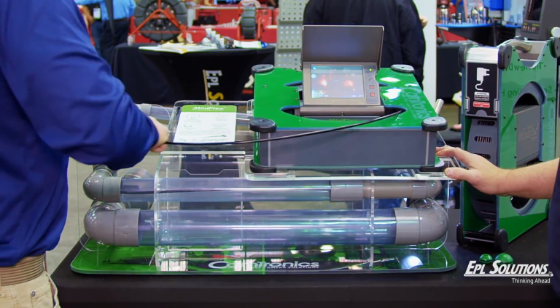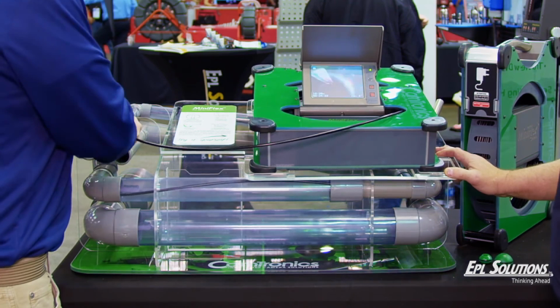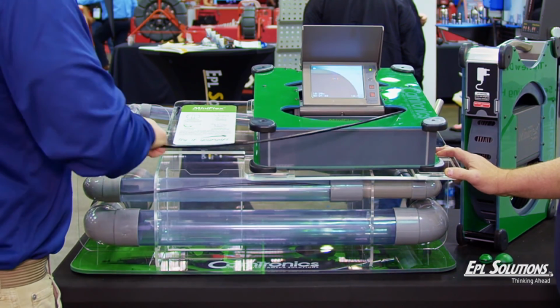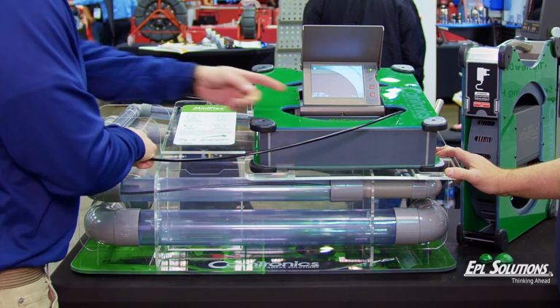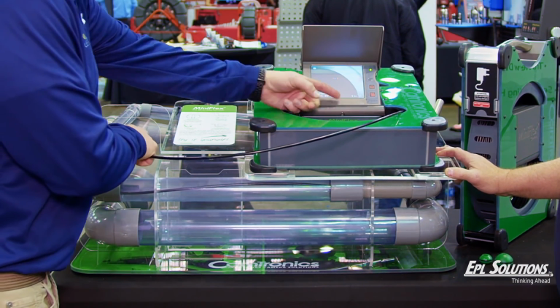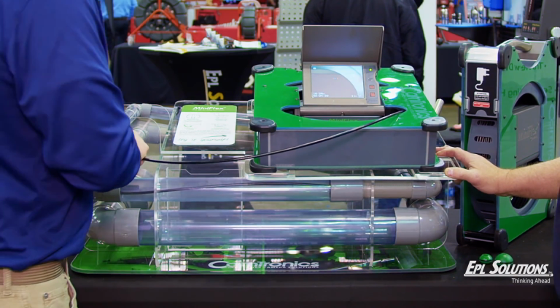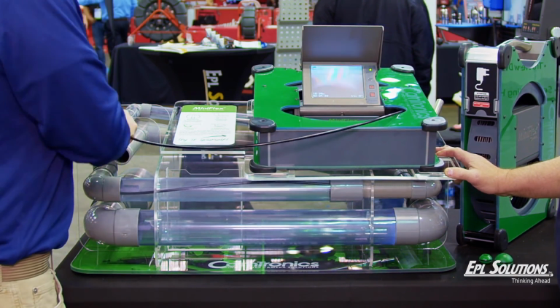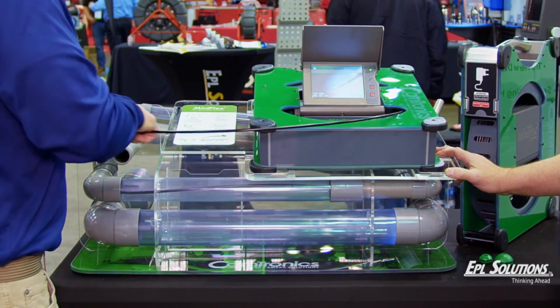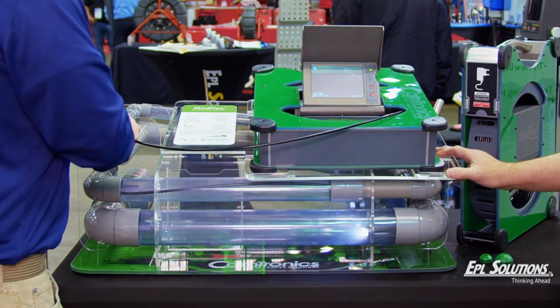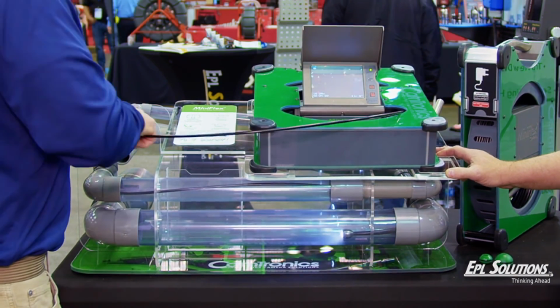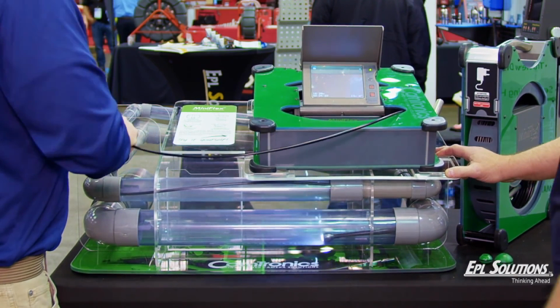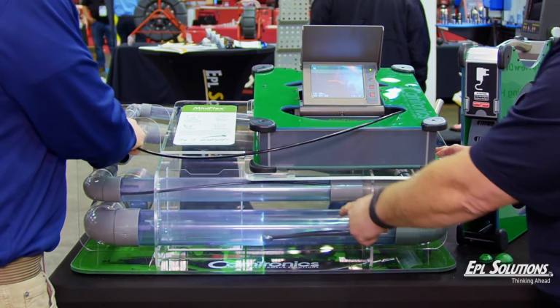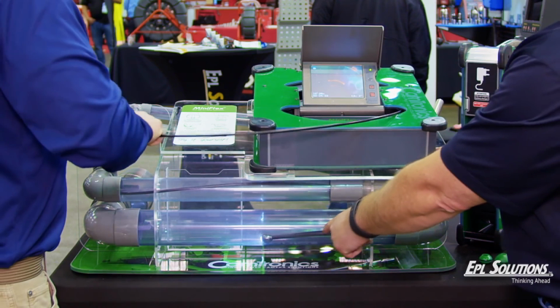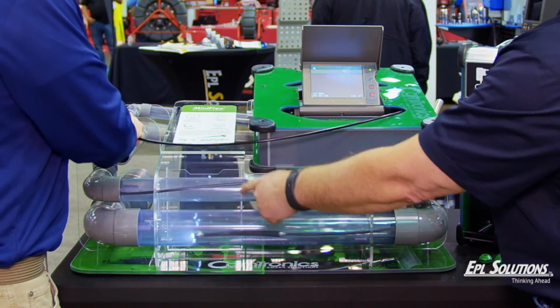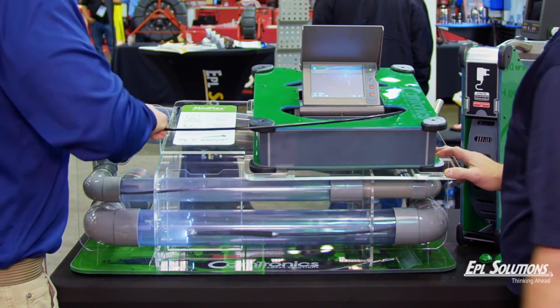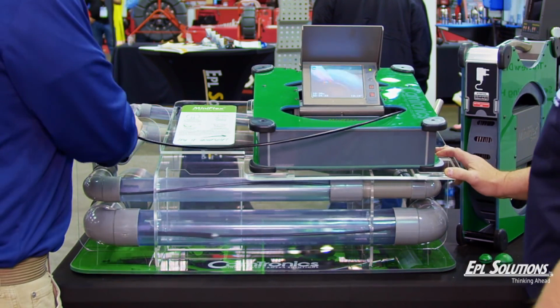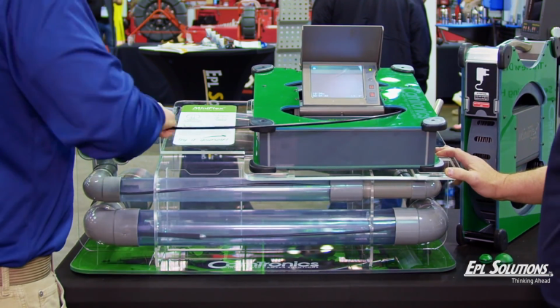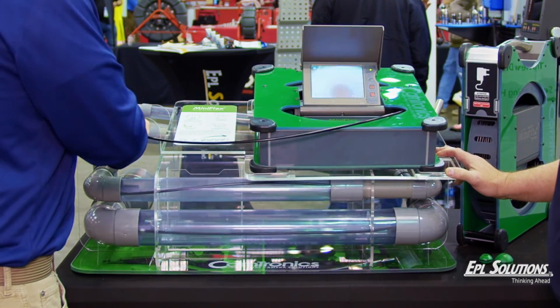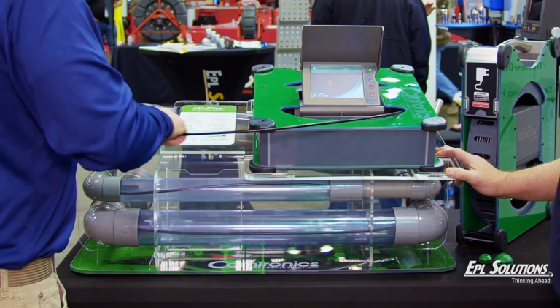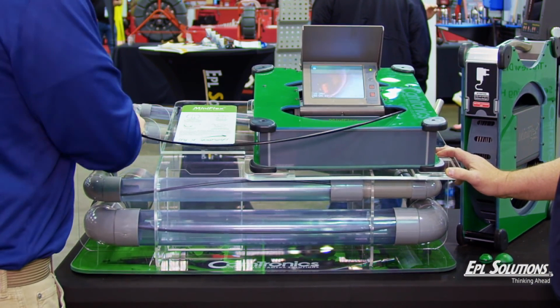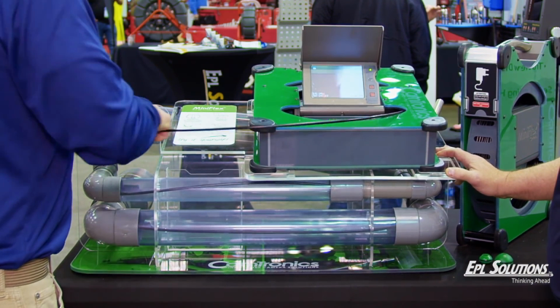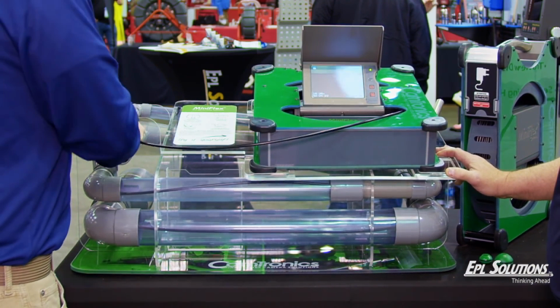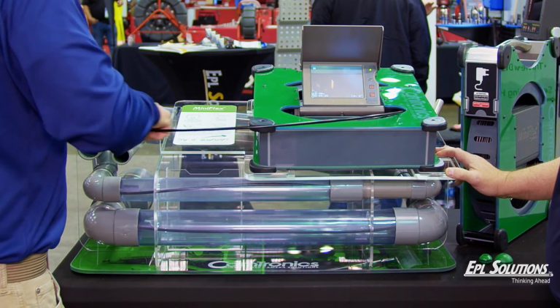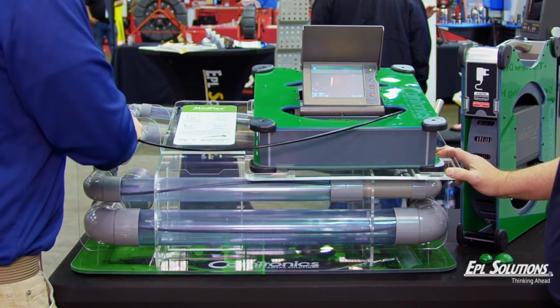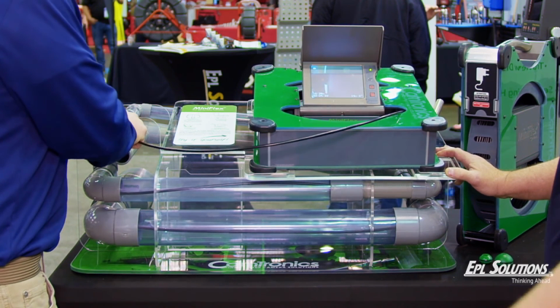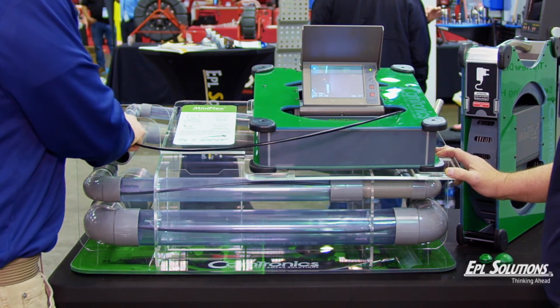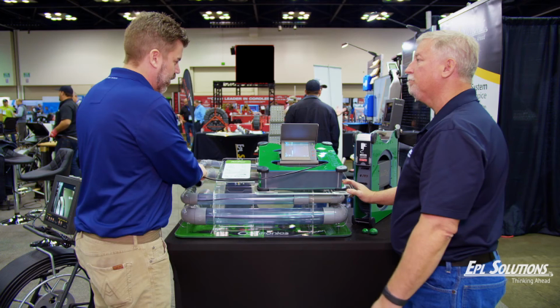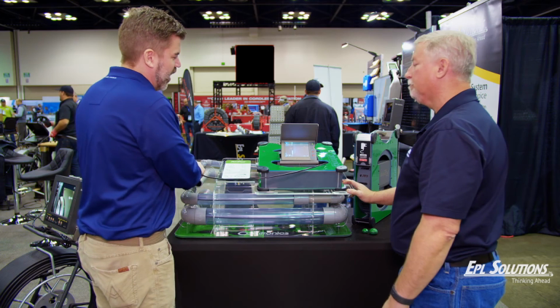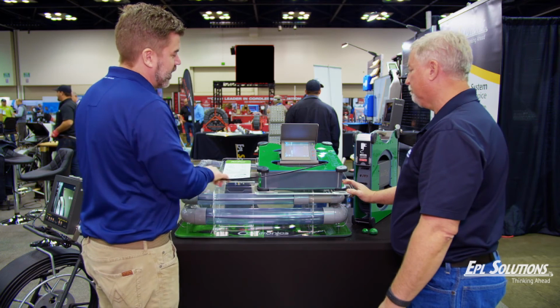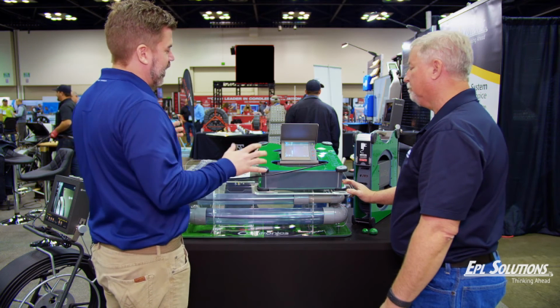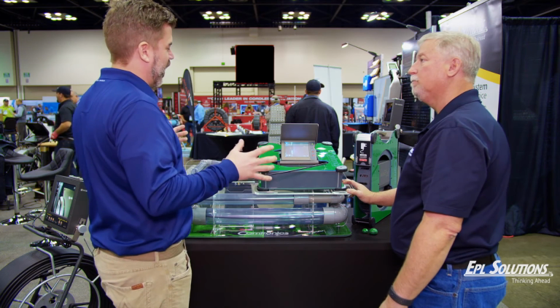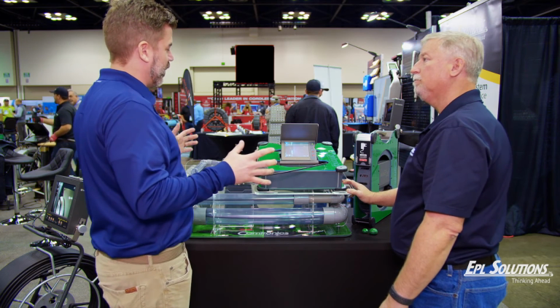Keep going. I see the counter right here on the screen. Now you're in the last tube and you're going into the four-inch. Now you're out of the pipe. John, that's as easy as it could possibly be.